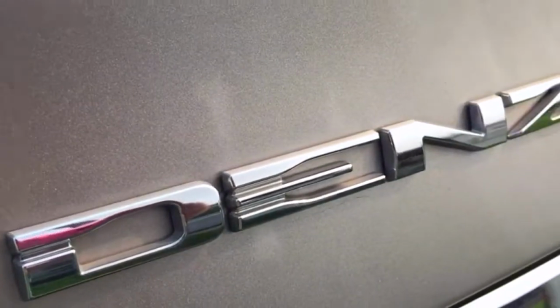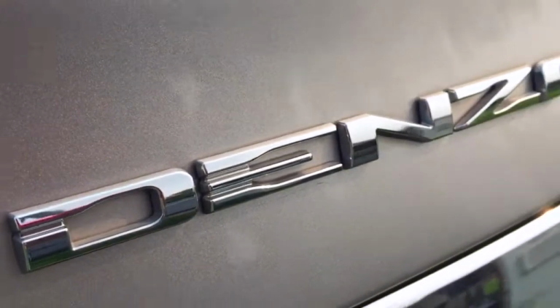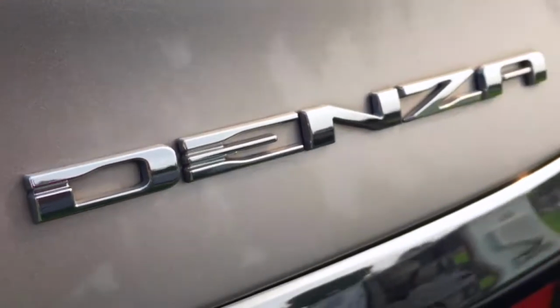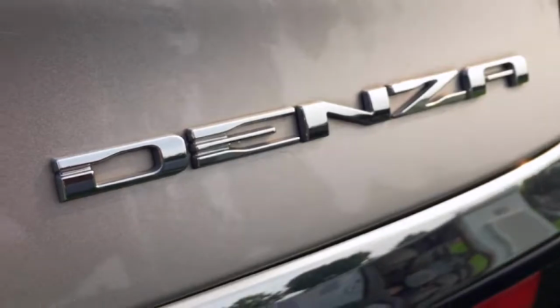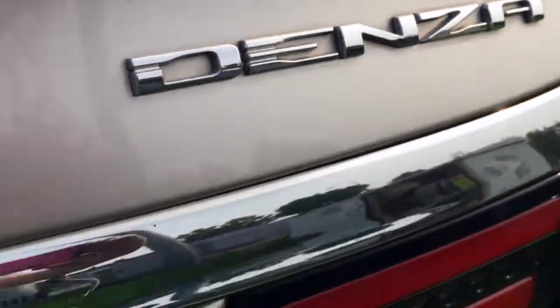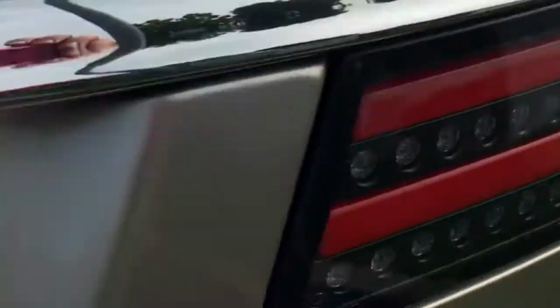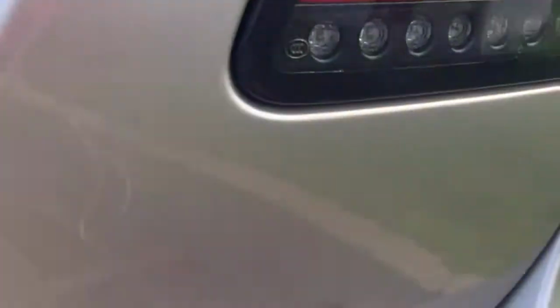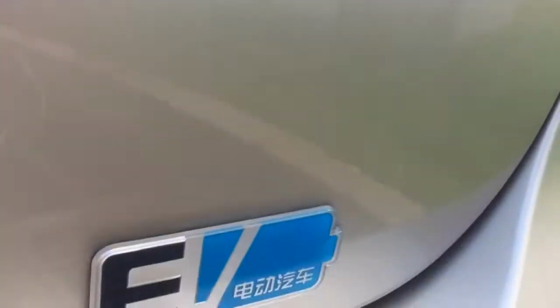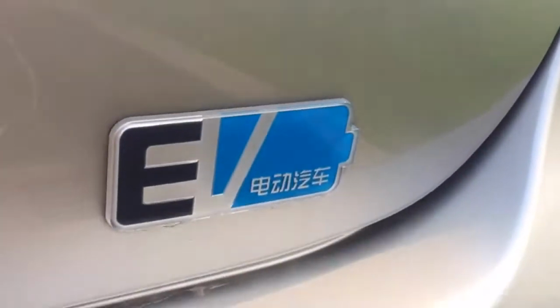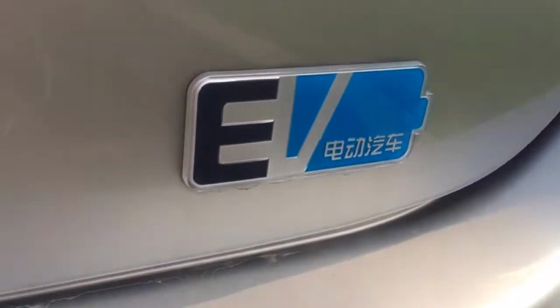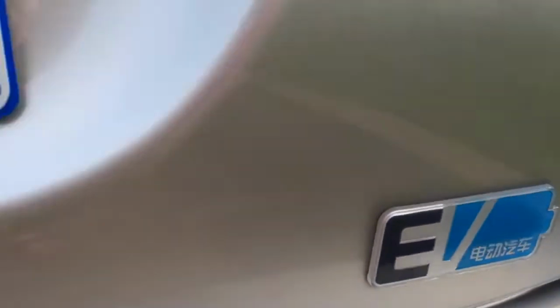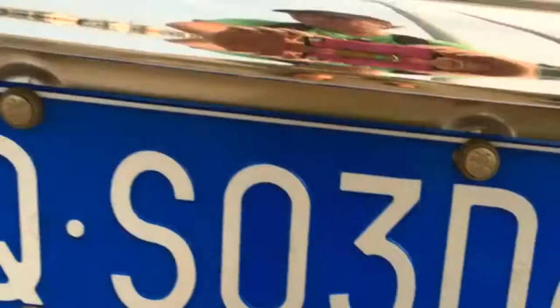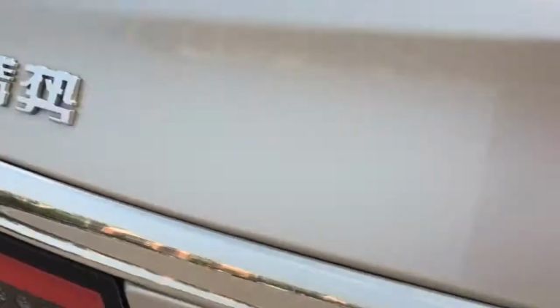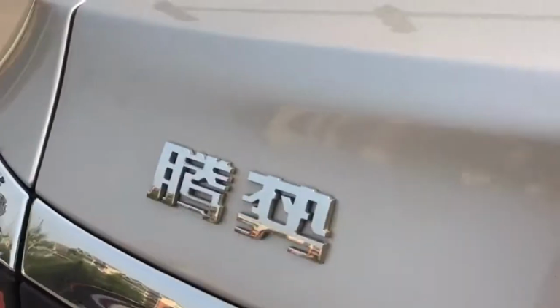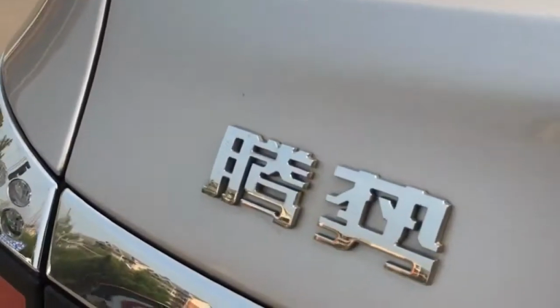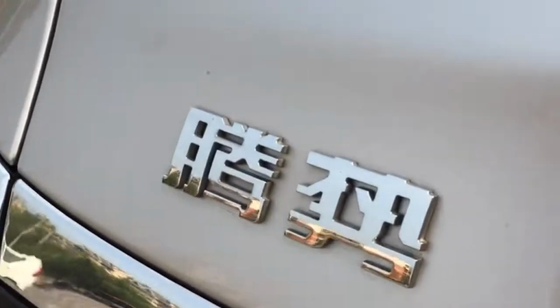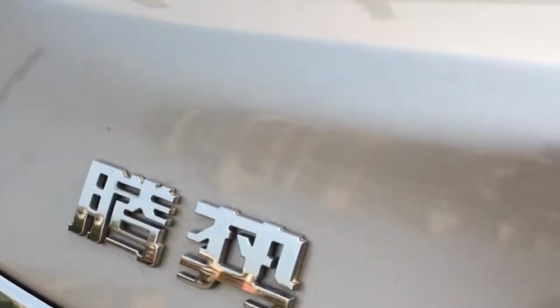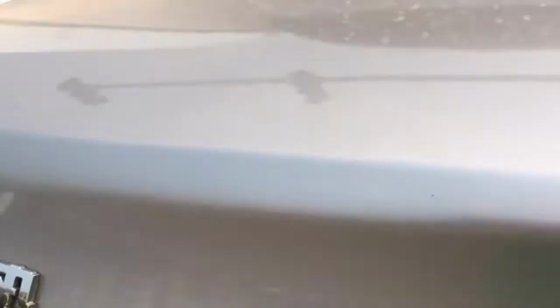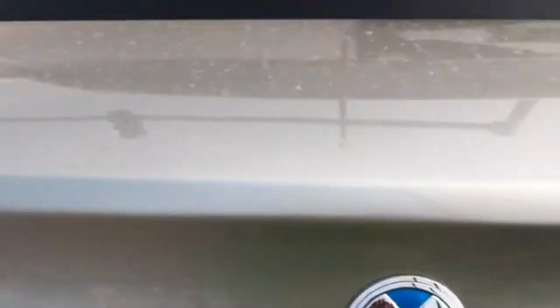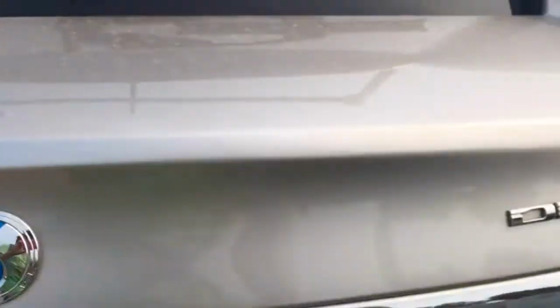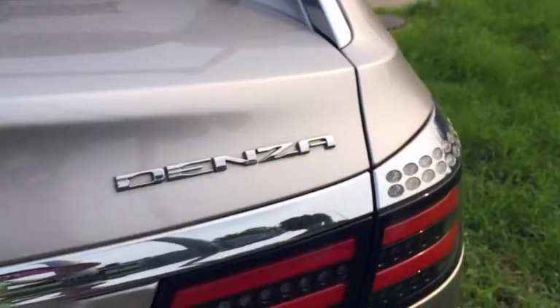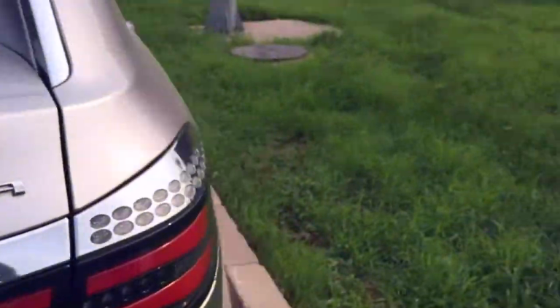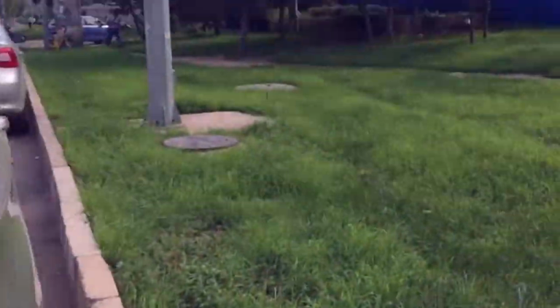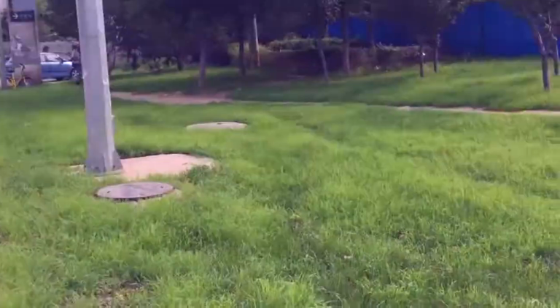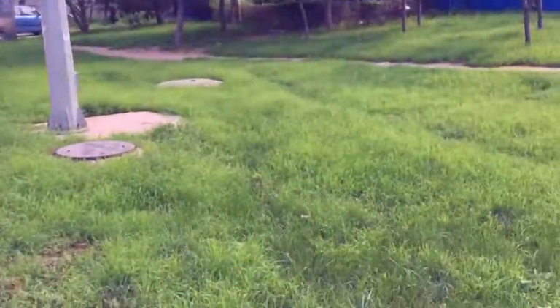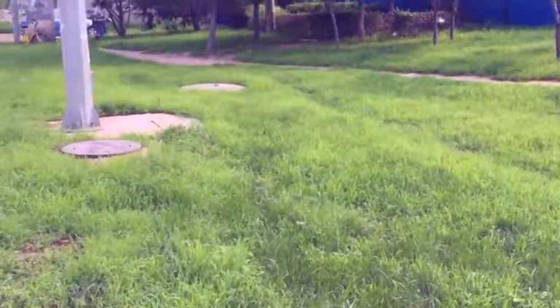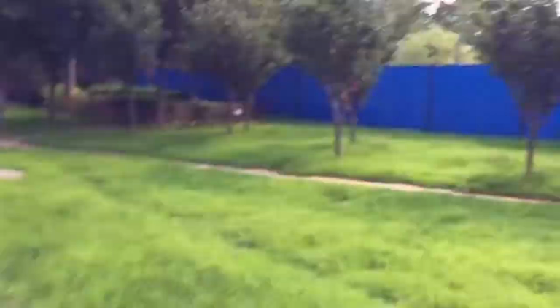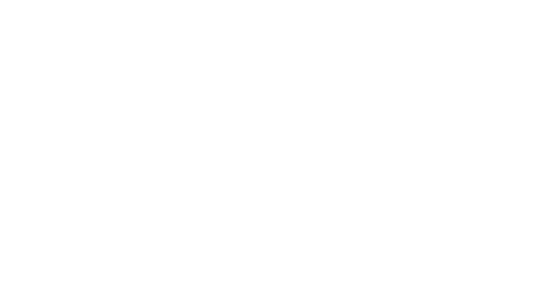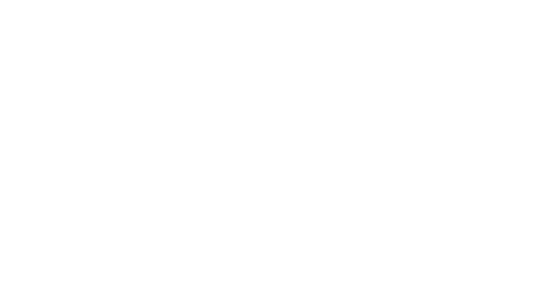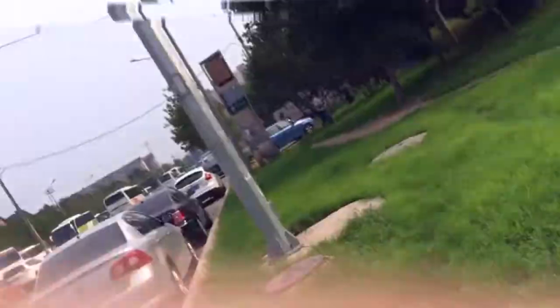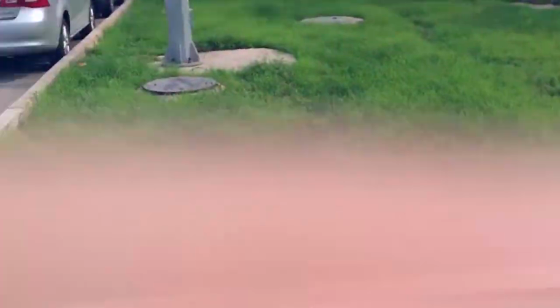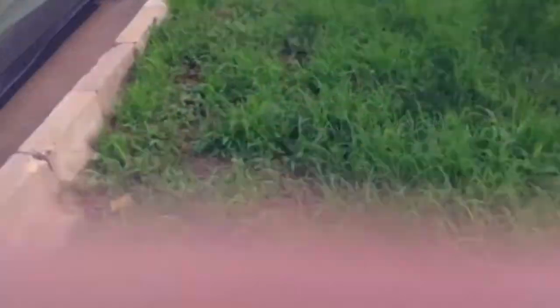And the Tenza badge, the government EV badge, and the Chinese Tenza badge. And there I almost fell on my face.